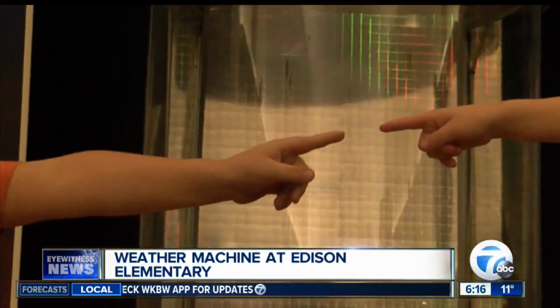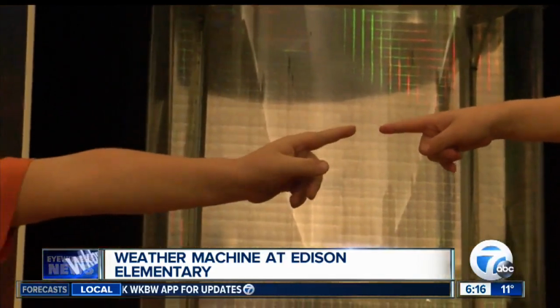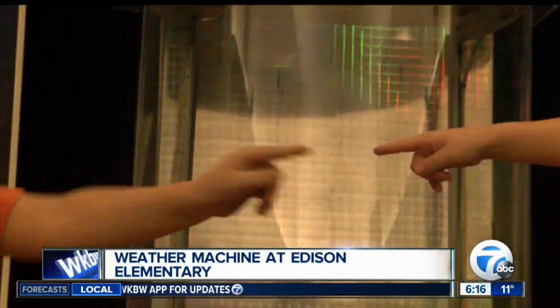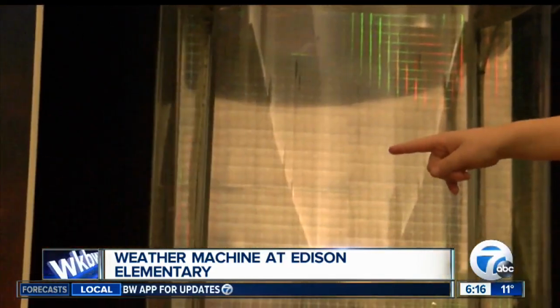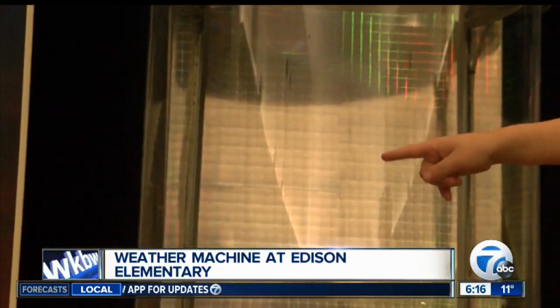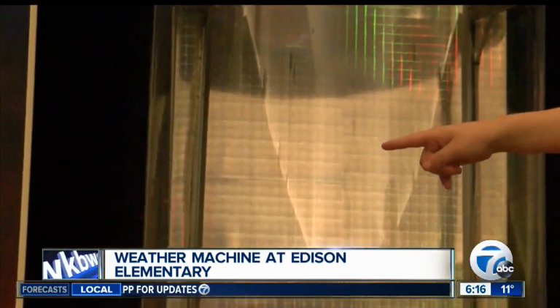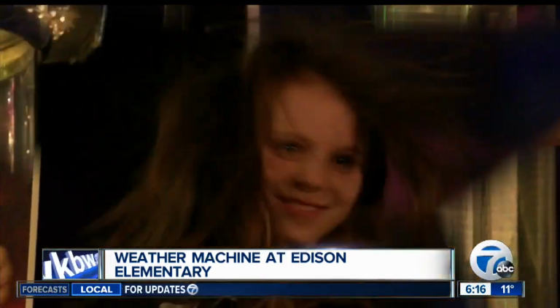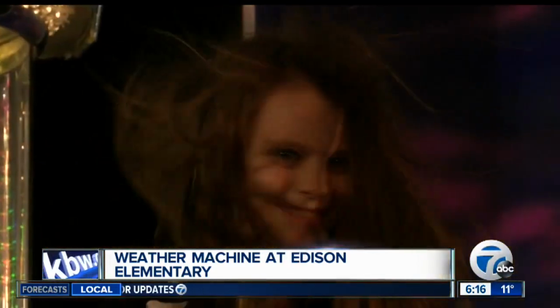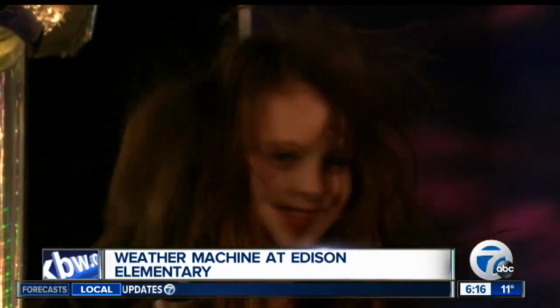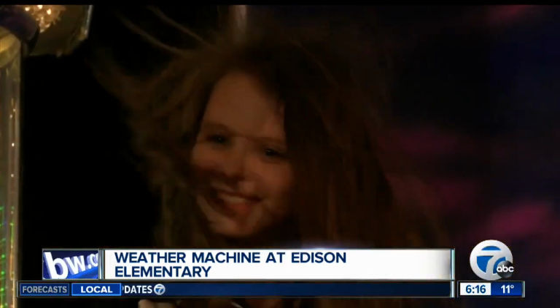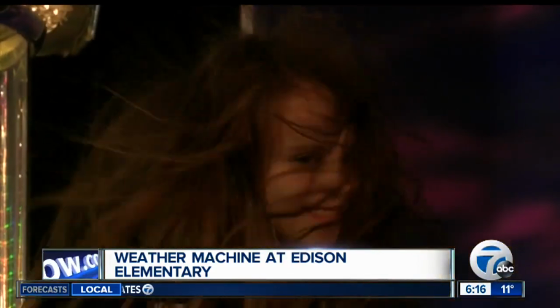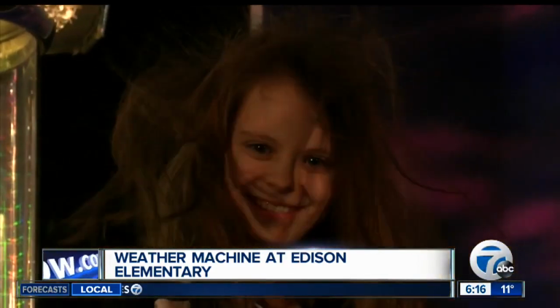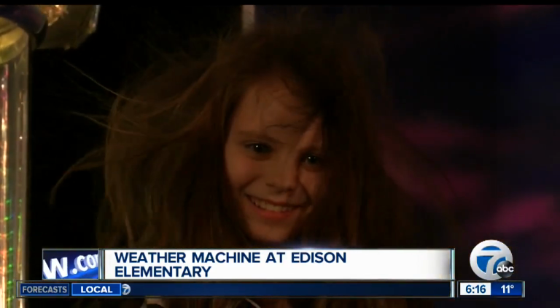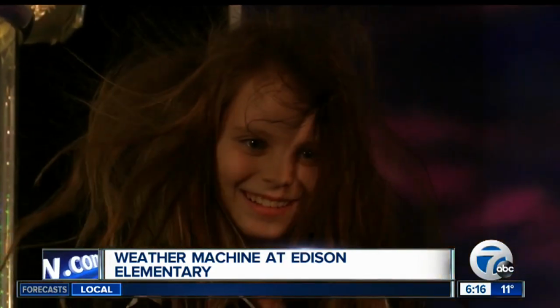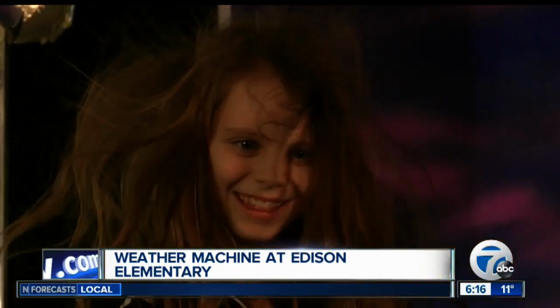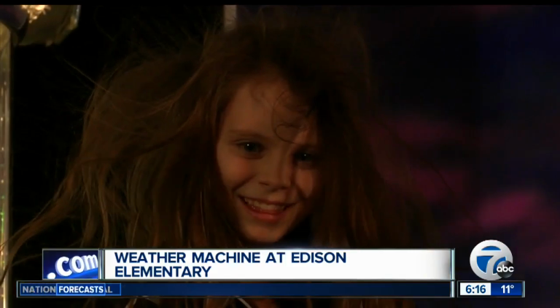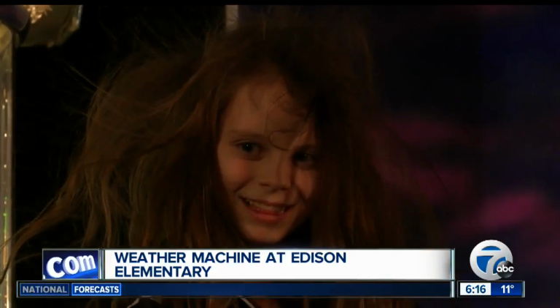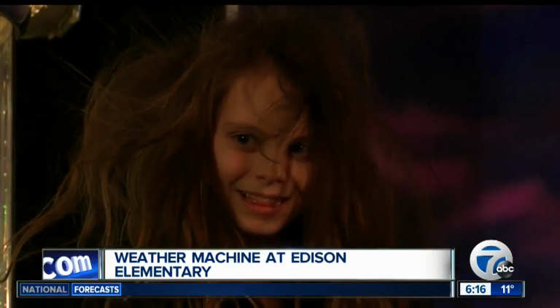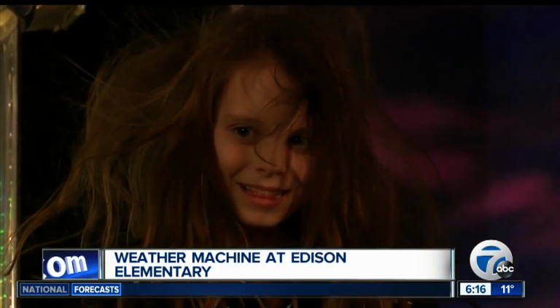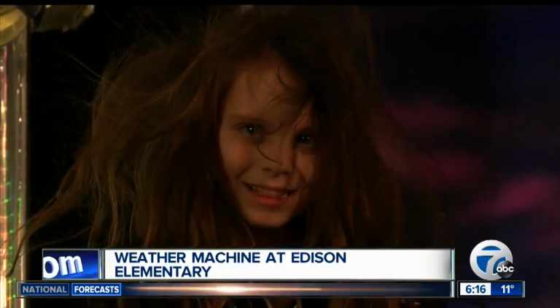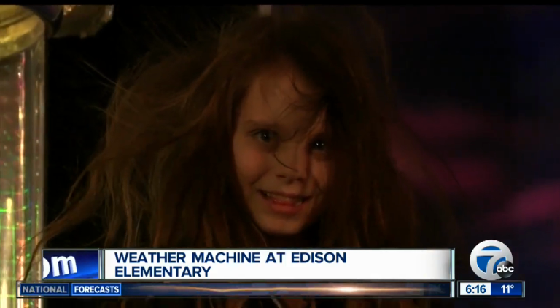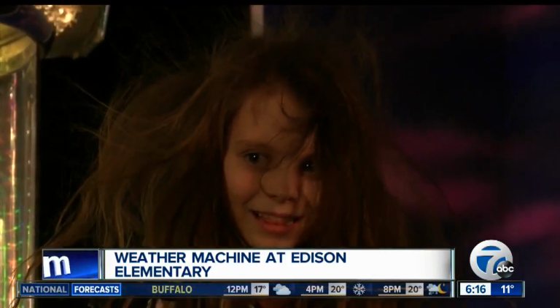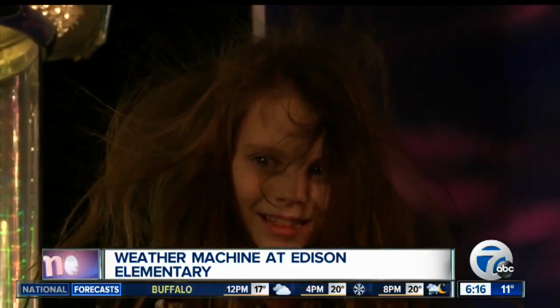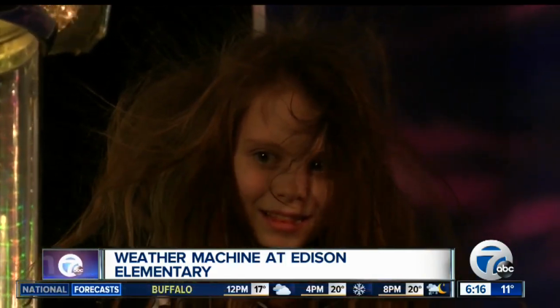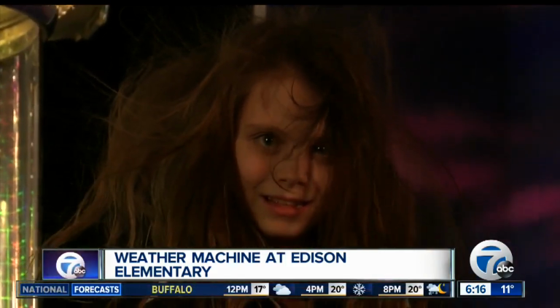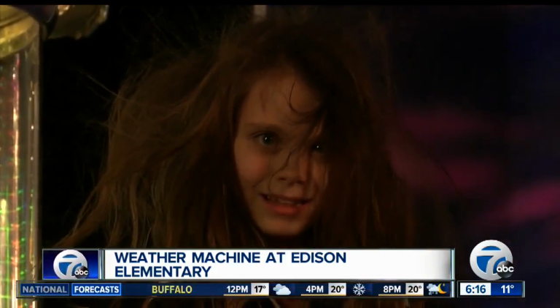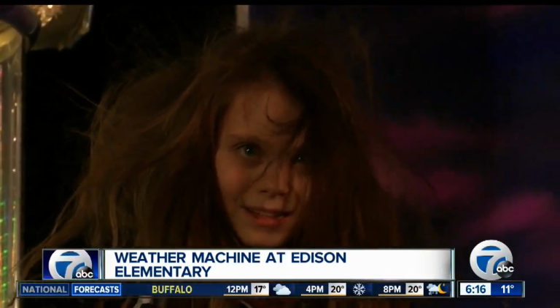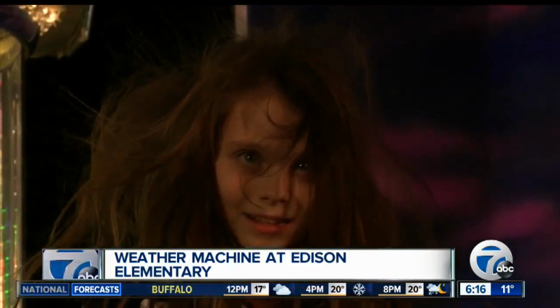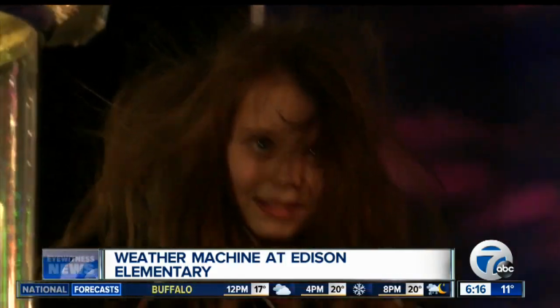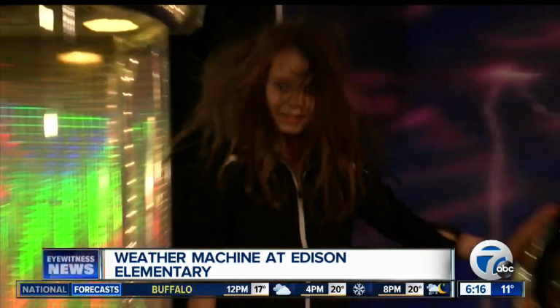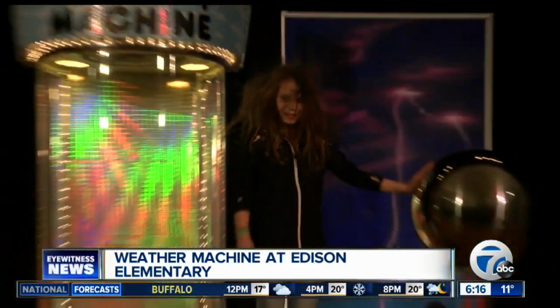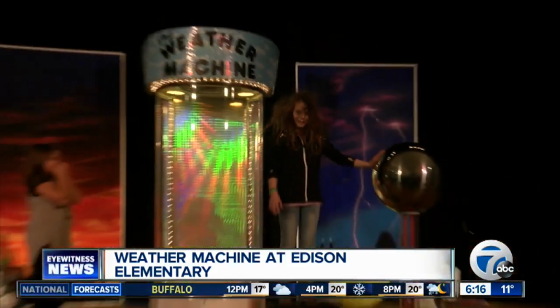Wait for it — there it goes. A little snap of the fingers, talking about static electricity and the environment and how the clouds become statically charged.